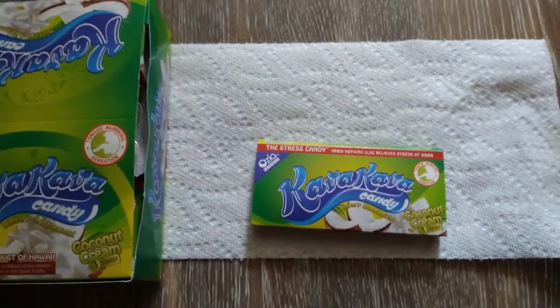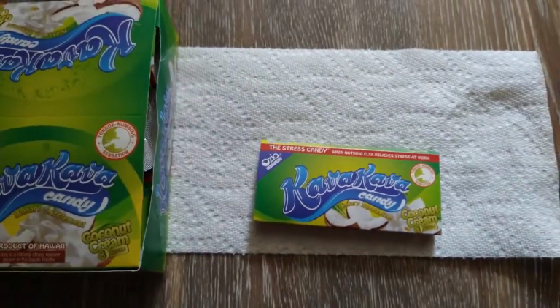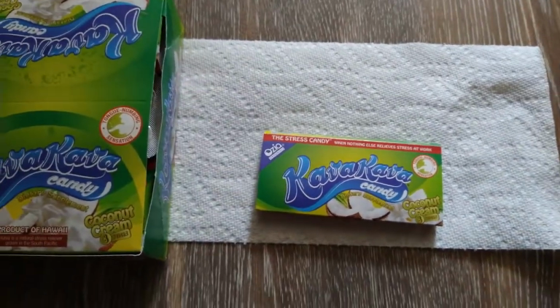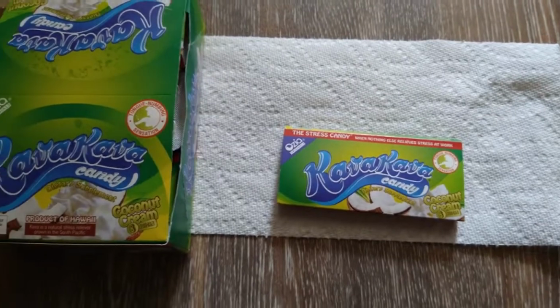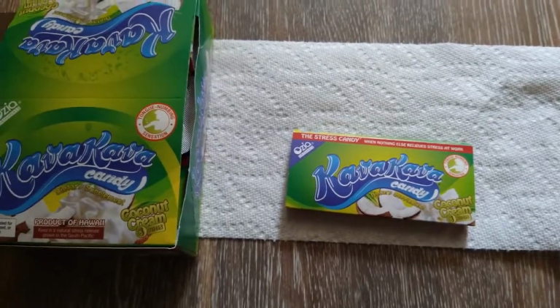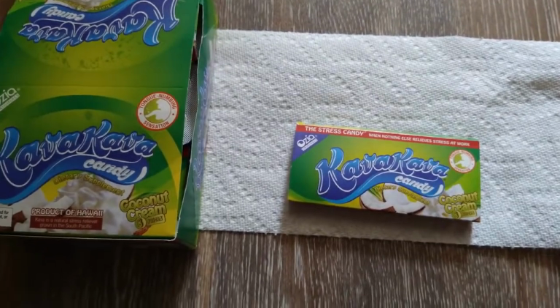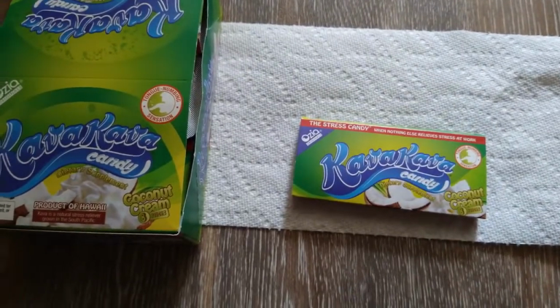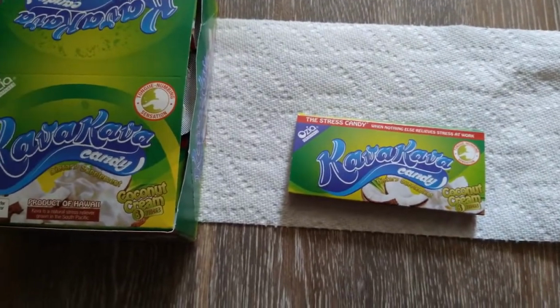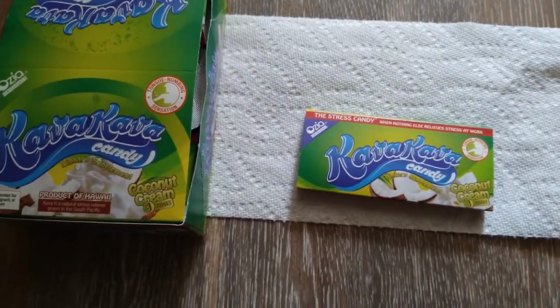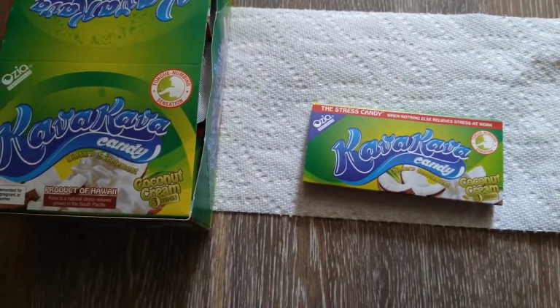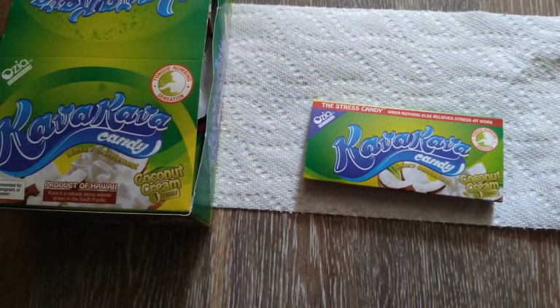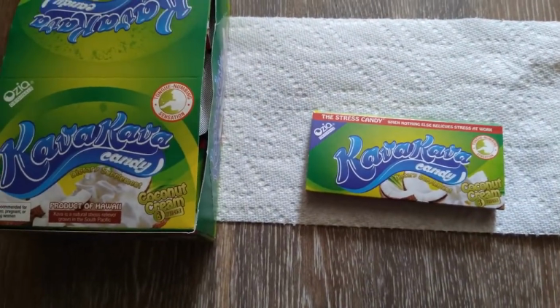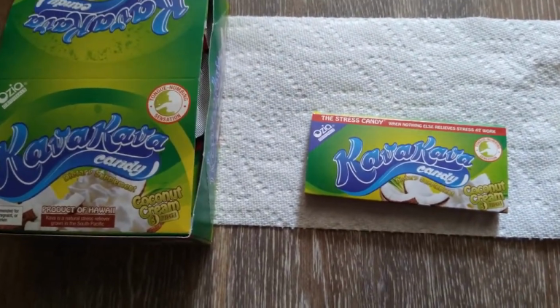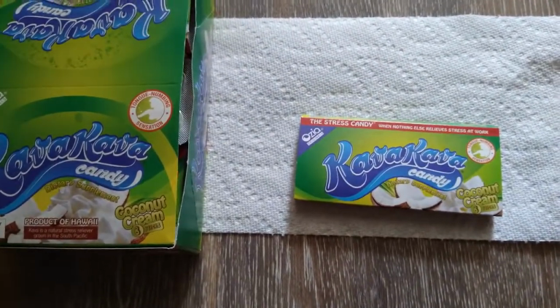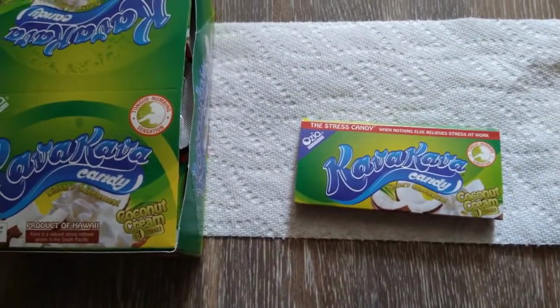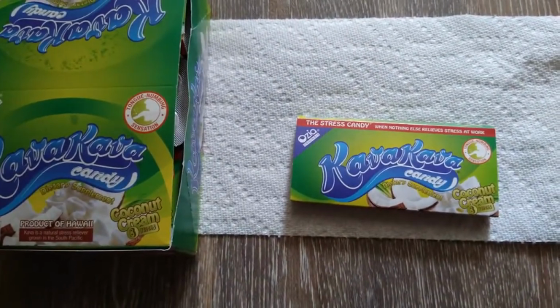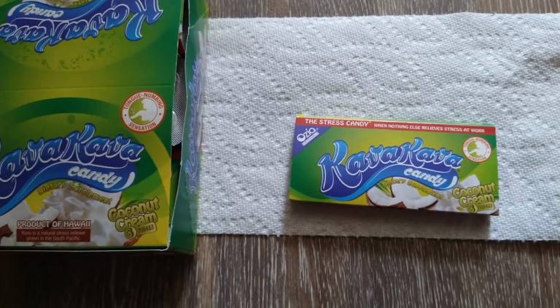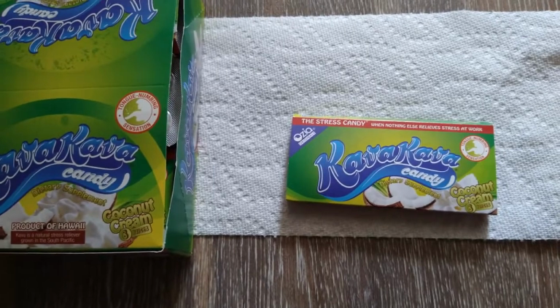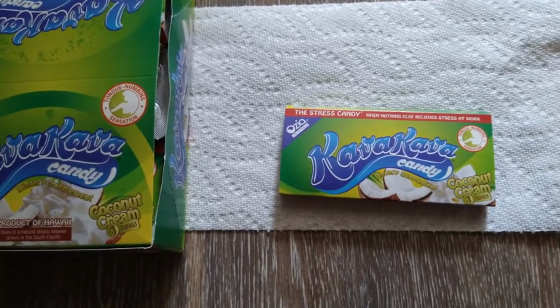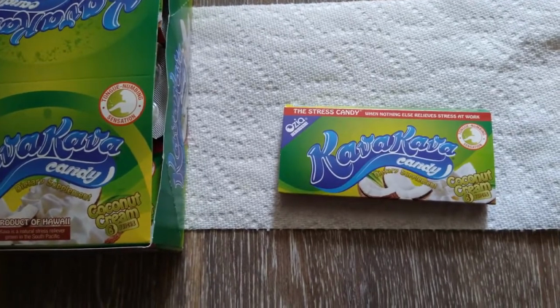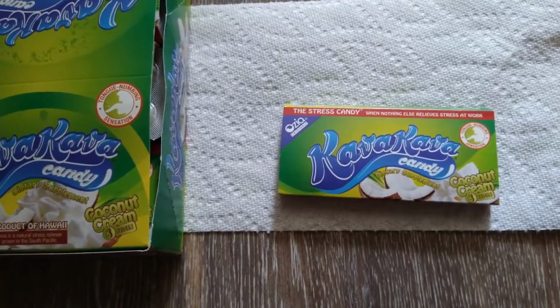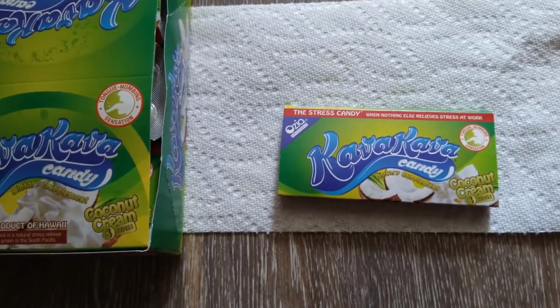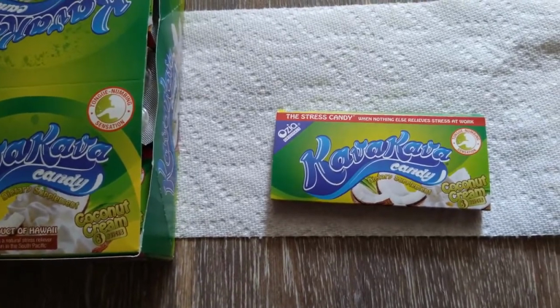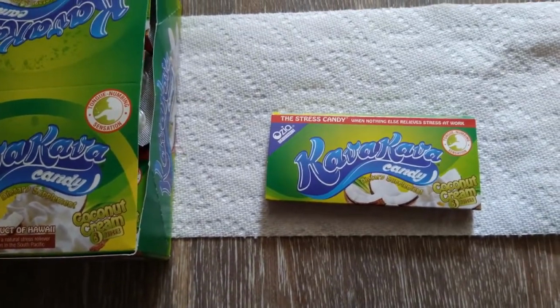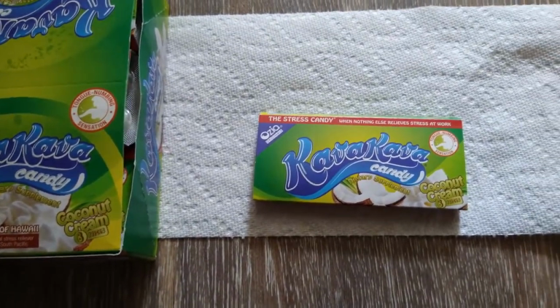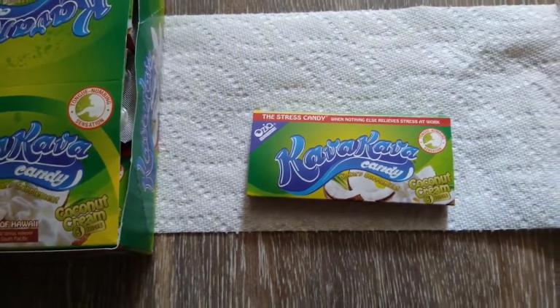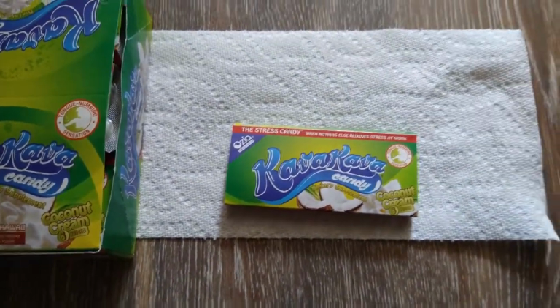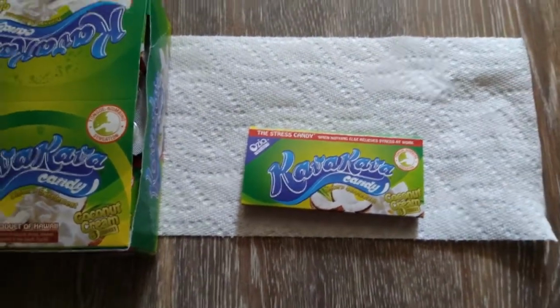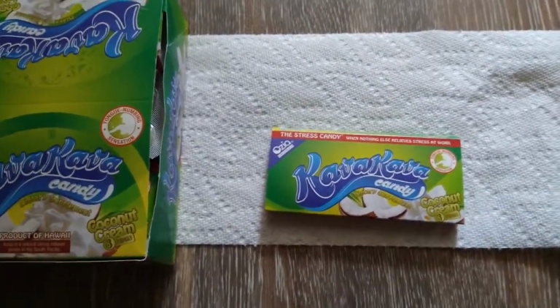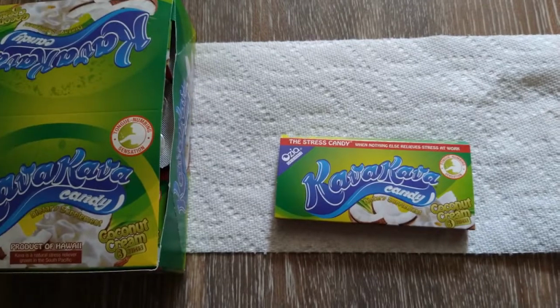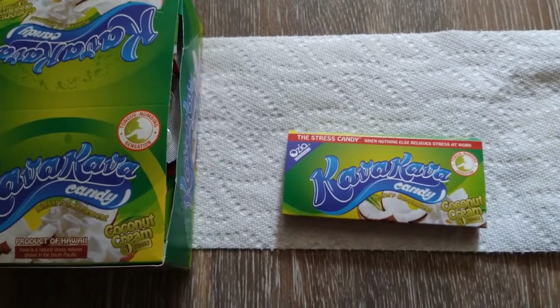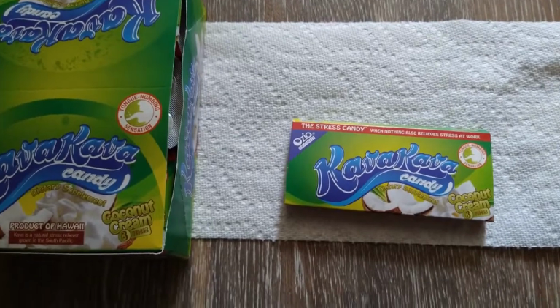Wow, off the back you can really see how the coconut is working. To tell you the truth, I didn't think the coconut would be able to mask the flavor of kava. Everybody that knows the taste of kava knows that it's pretty hard to mask, but Steve has done a wonderful job with his candies masking the taste of kava.